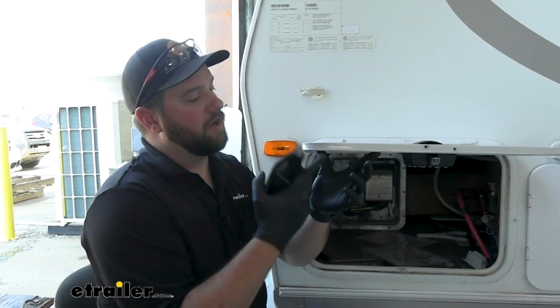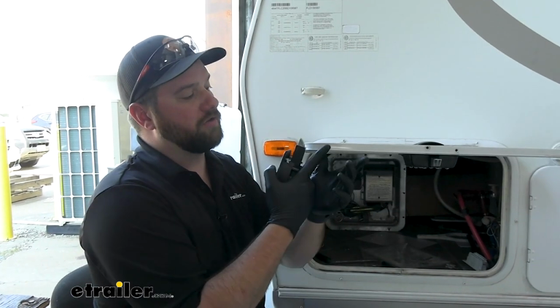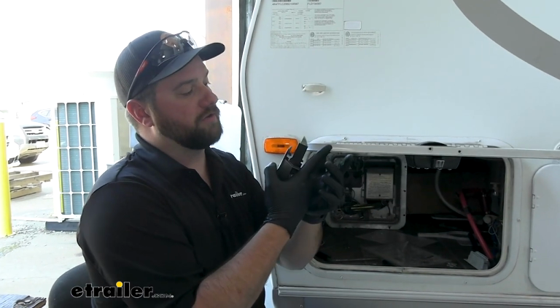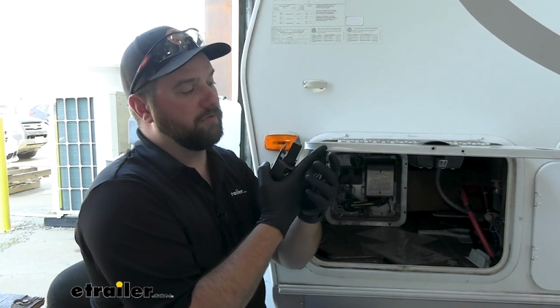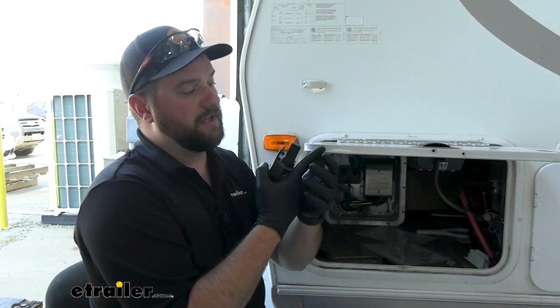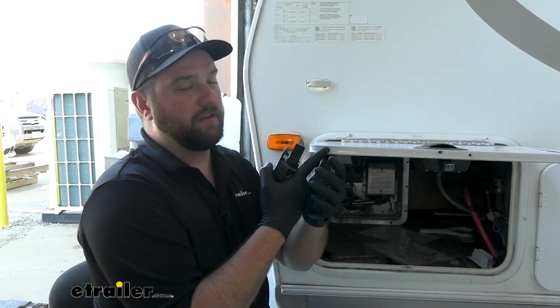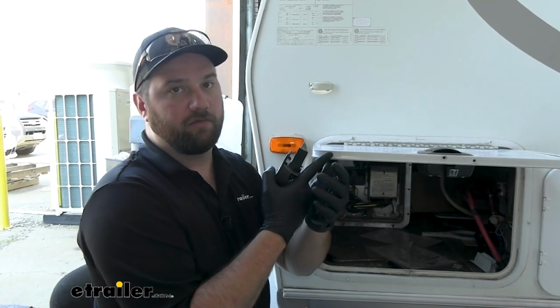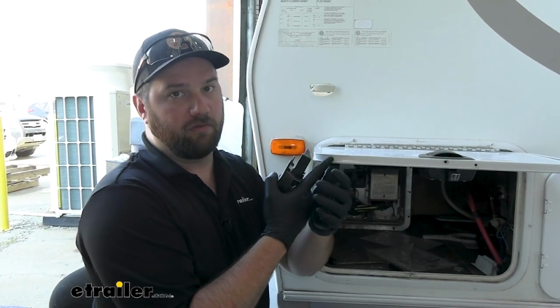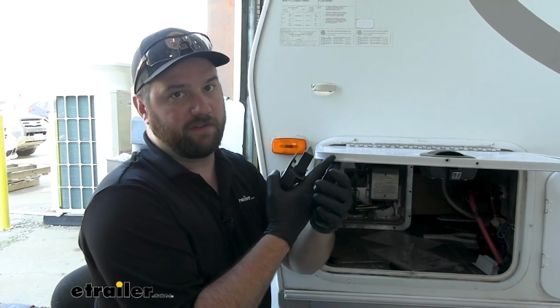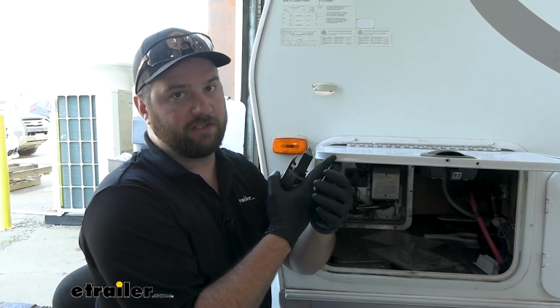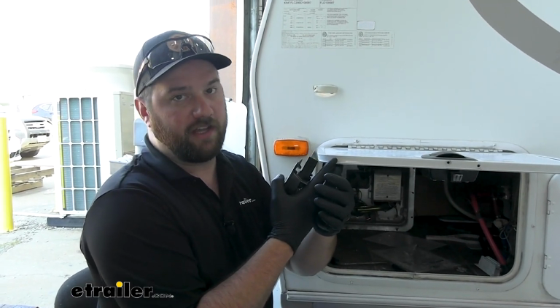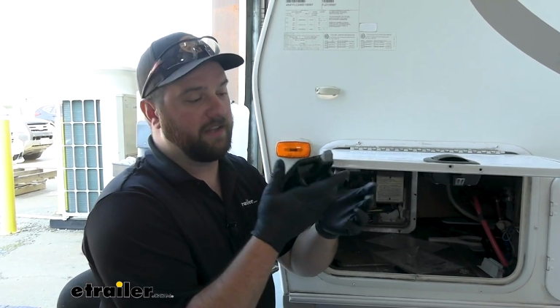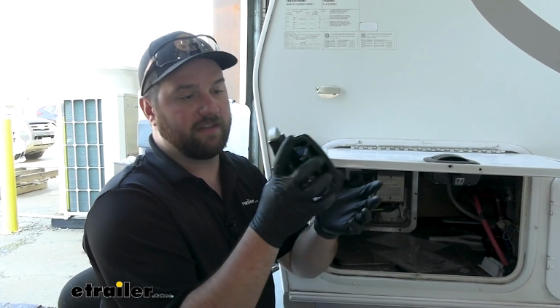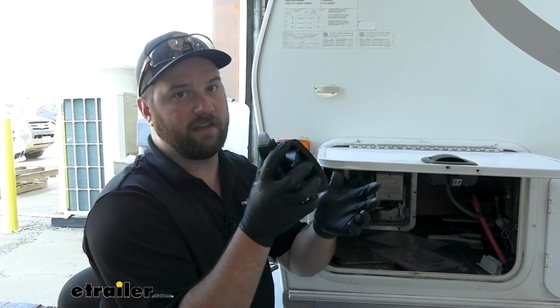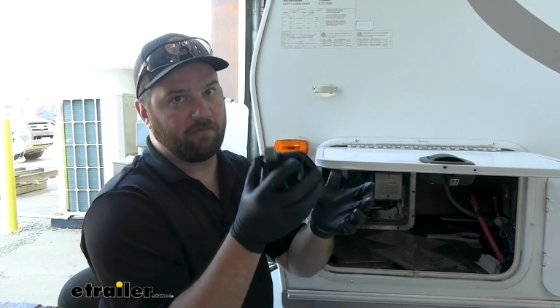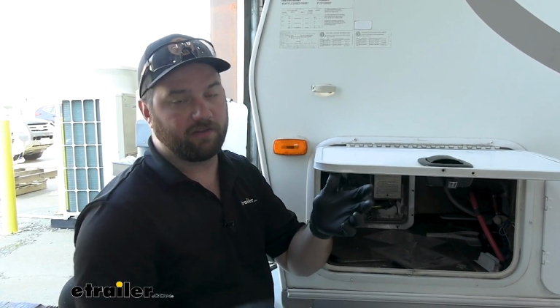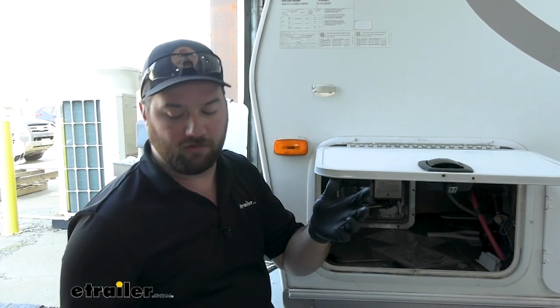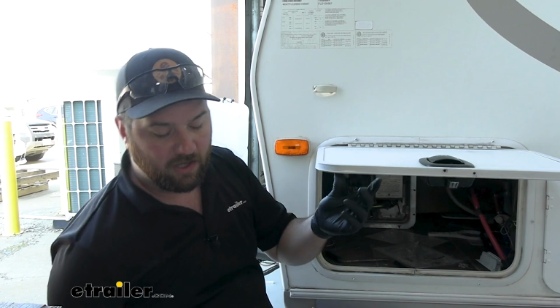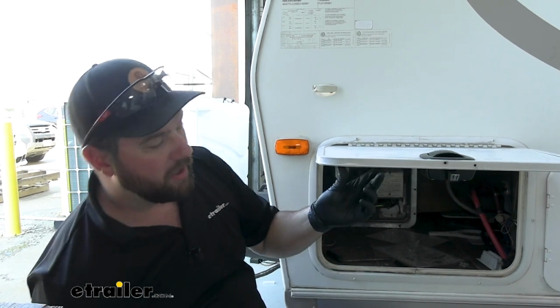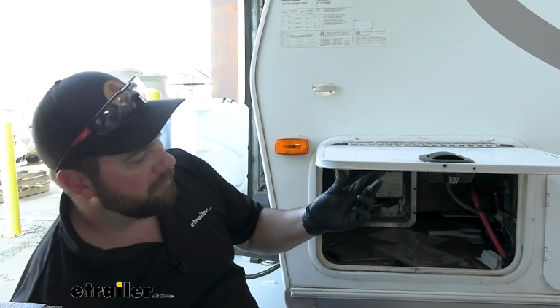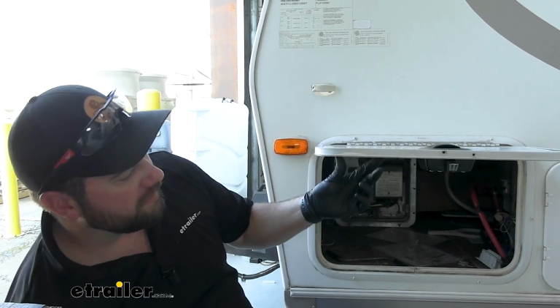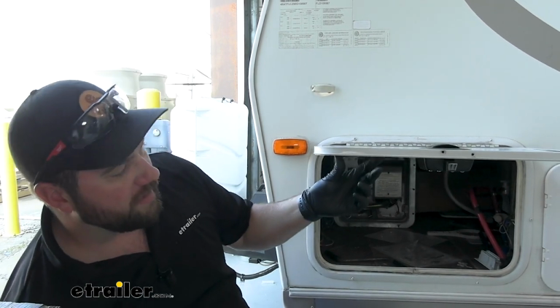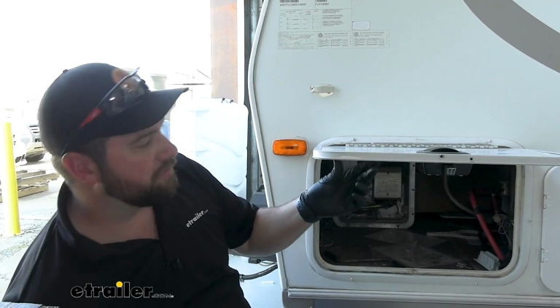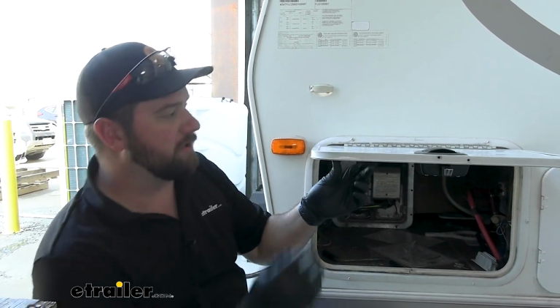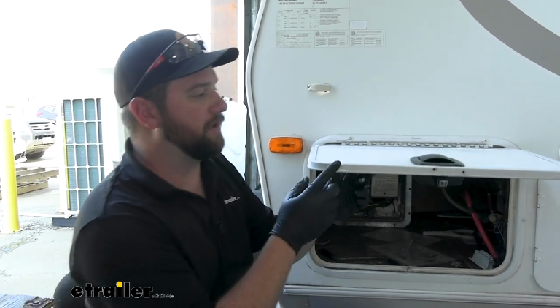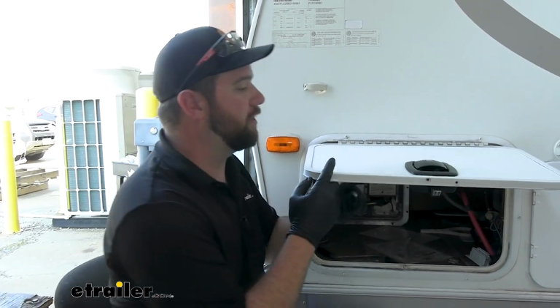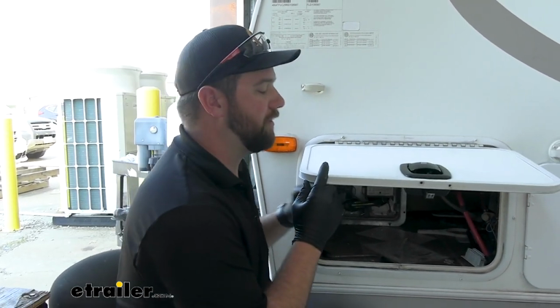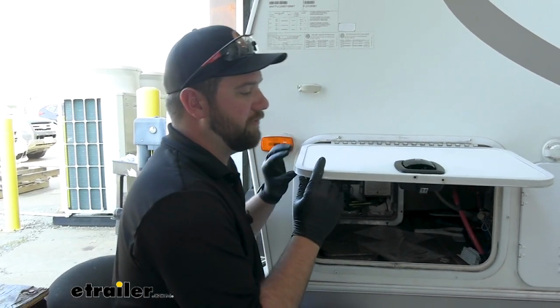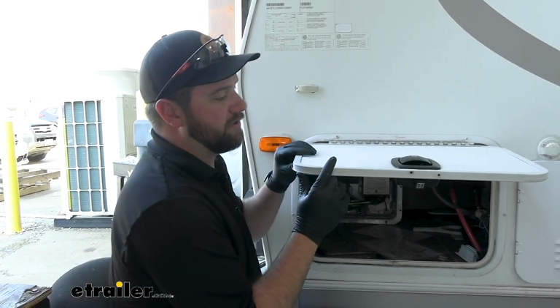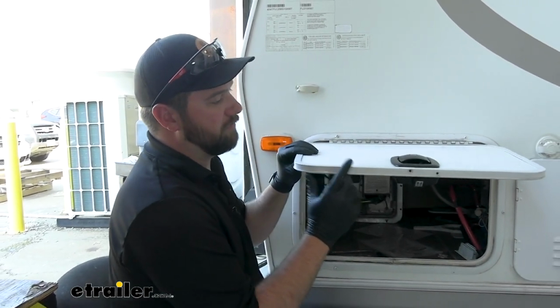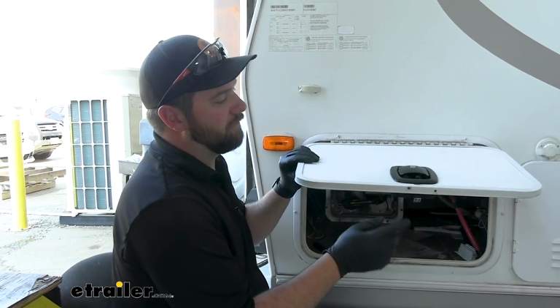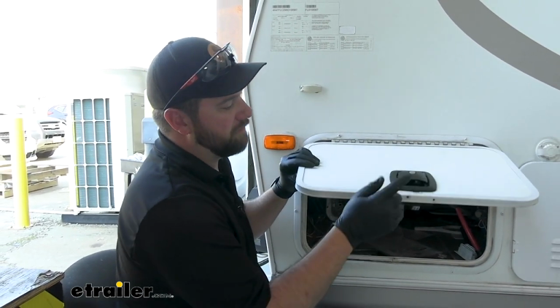Our door is only three quarters of an inch thick and this did not work. So we tested it out, tried to make it work, and it just wouldn't work for us.